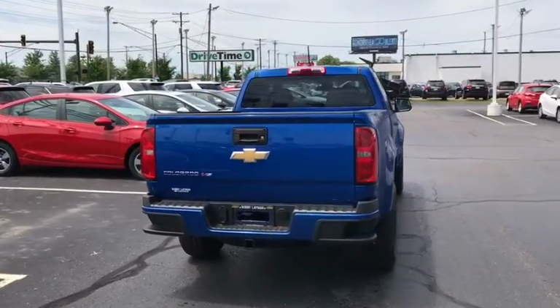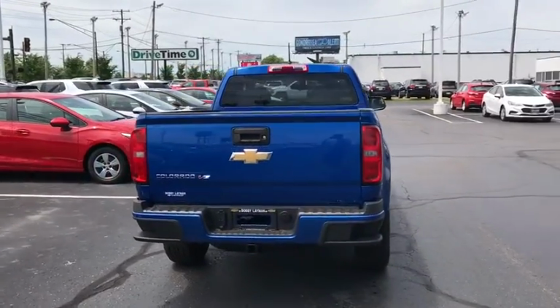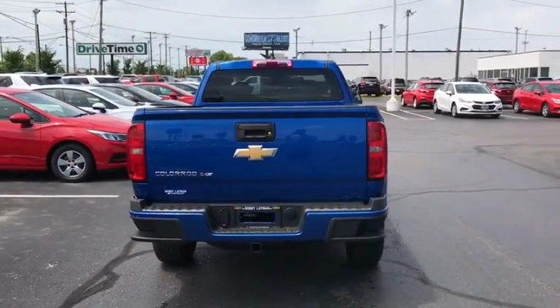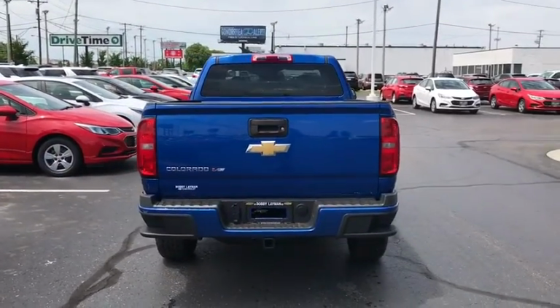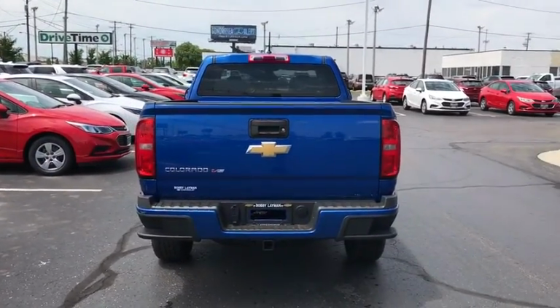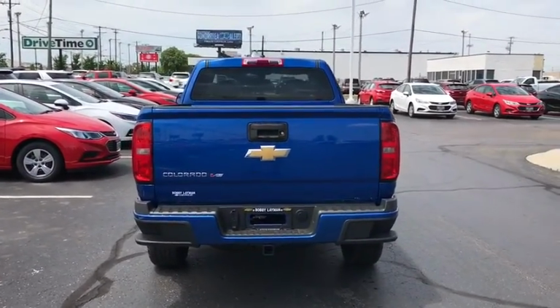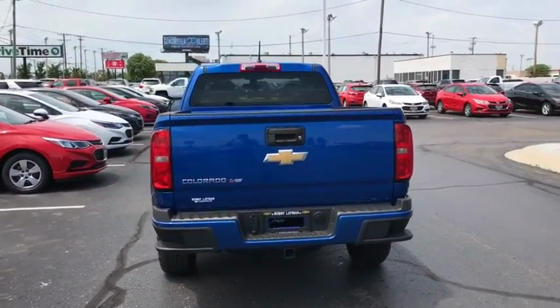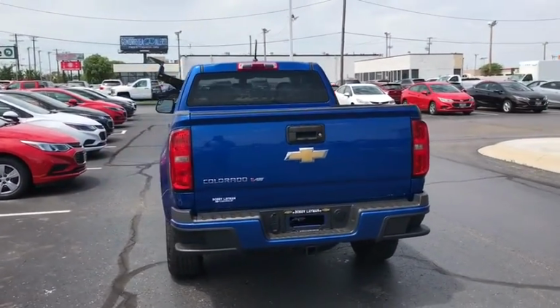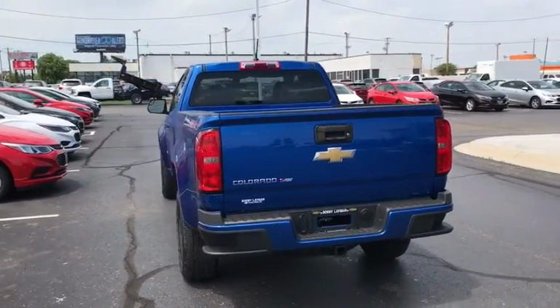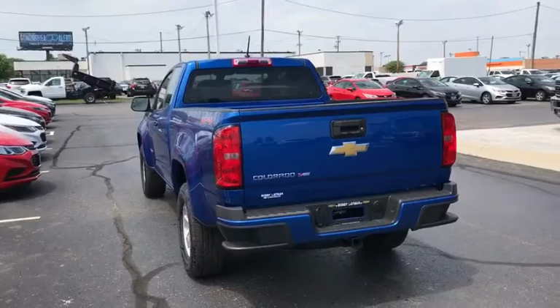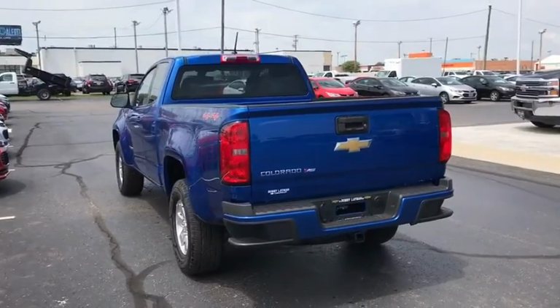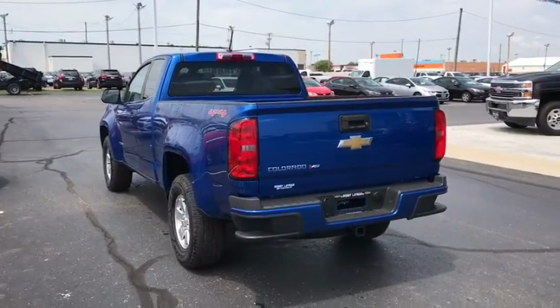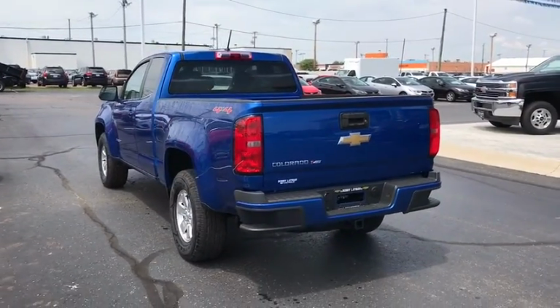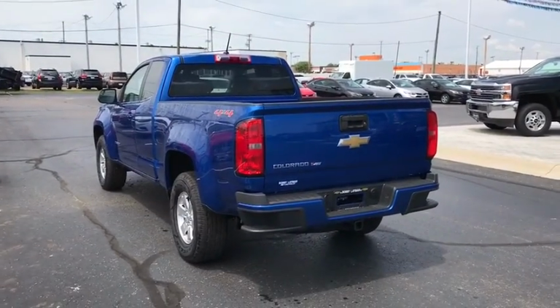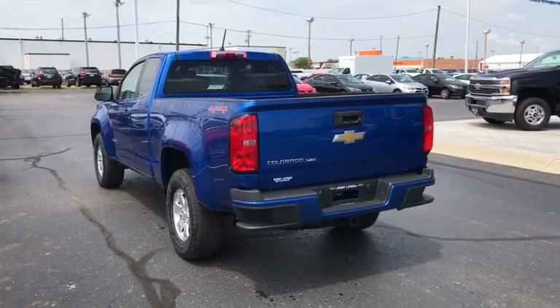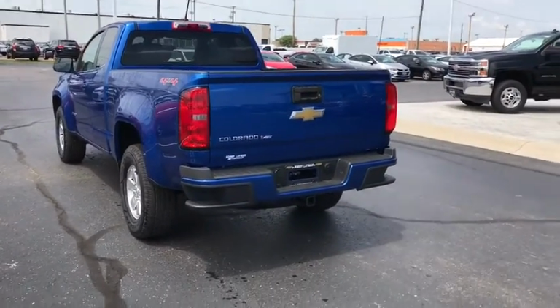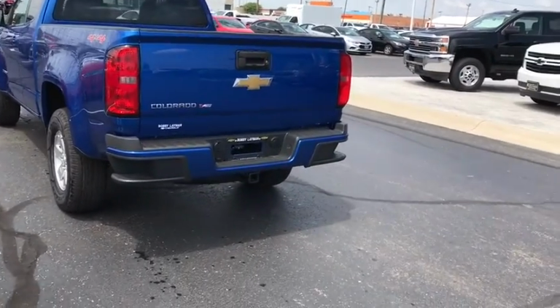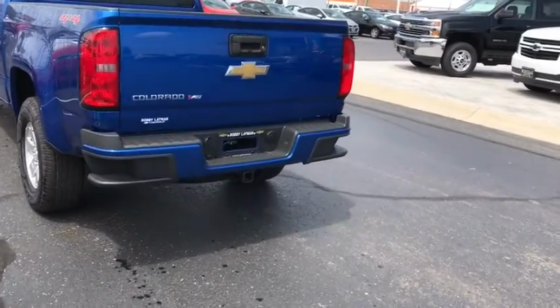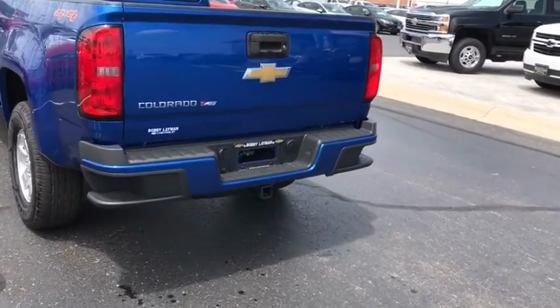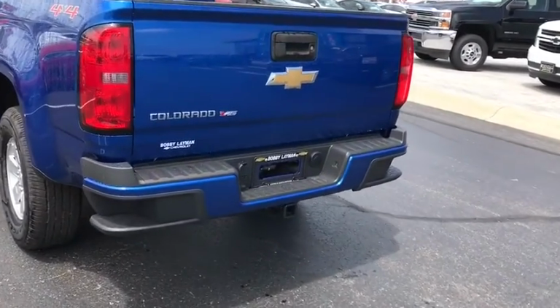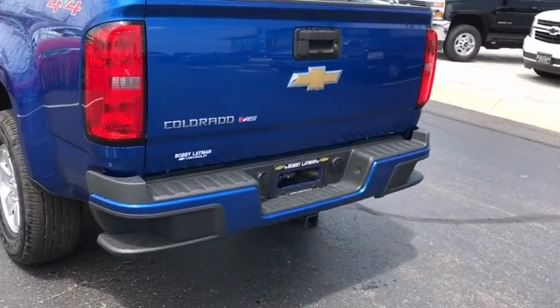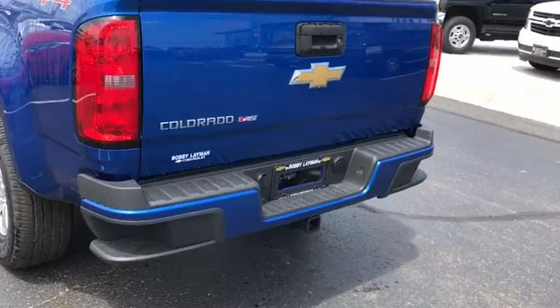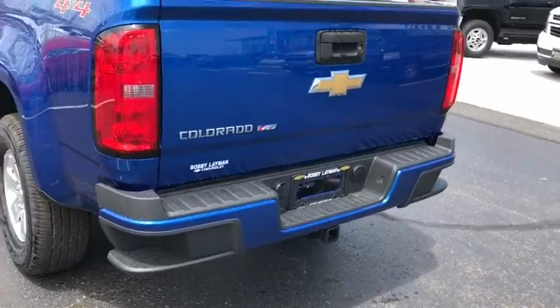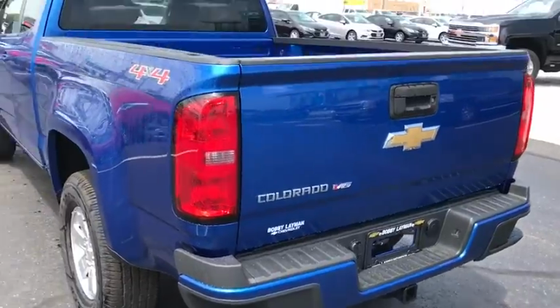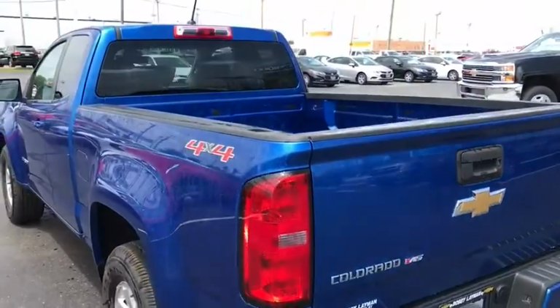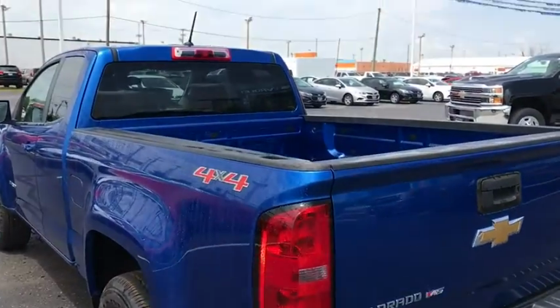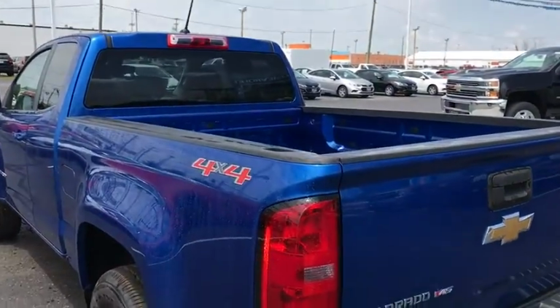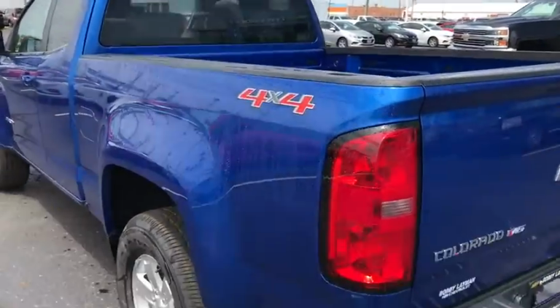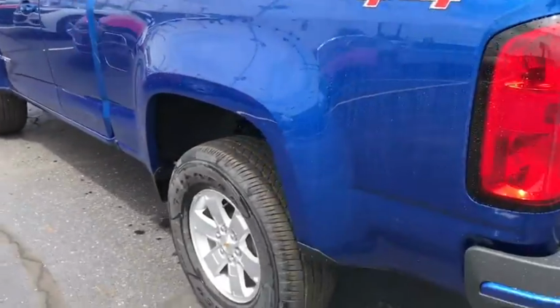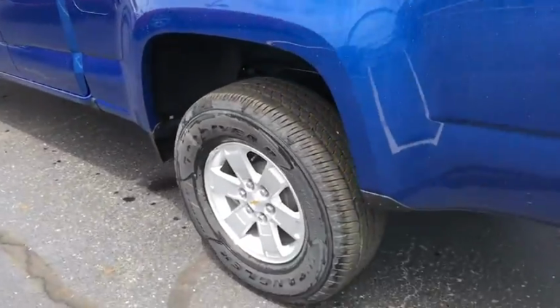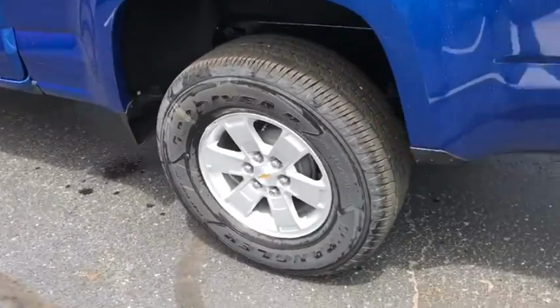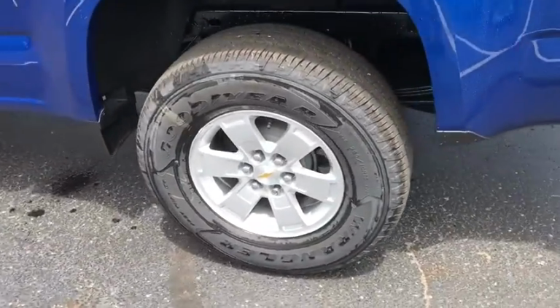Tilt steering wheel, passenger vanity mirror, radio data system, low tire pressure warning, front wheel independent suspension, four-piece floor mat set. Take this vehicle for a spin and see why so many shoppers are now proud owners.